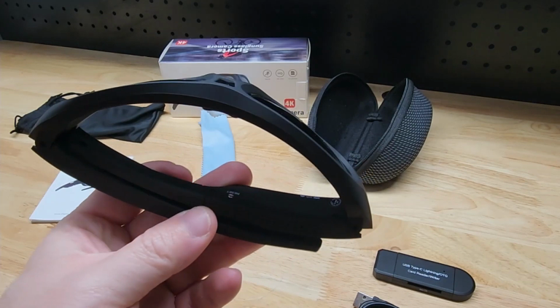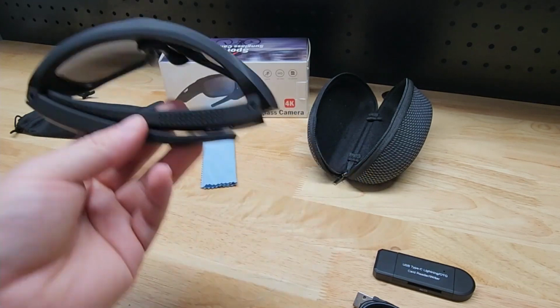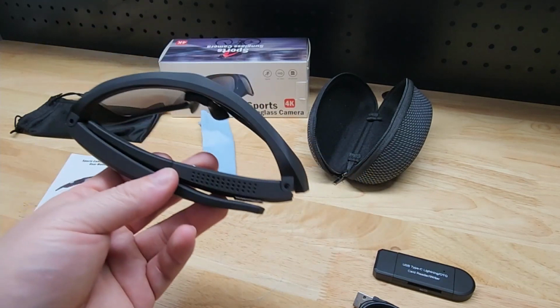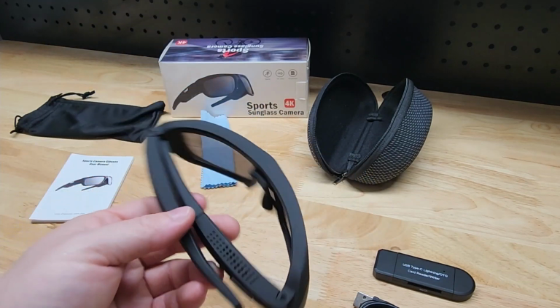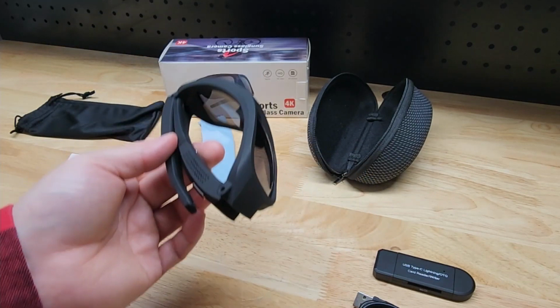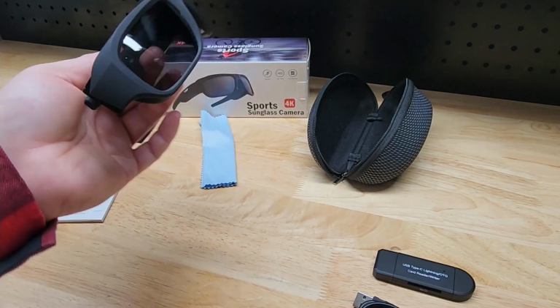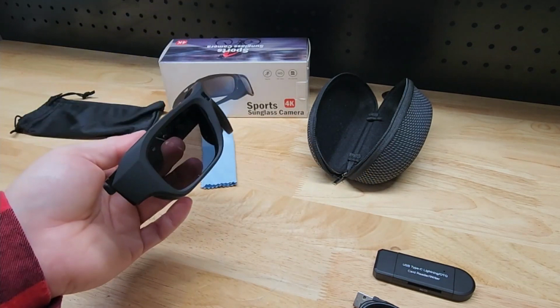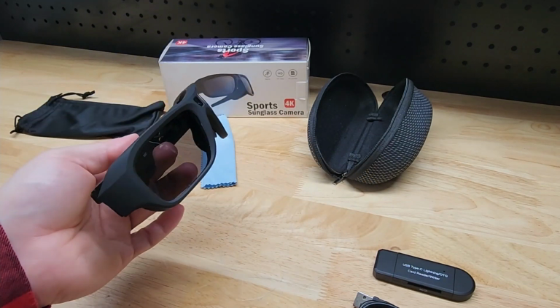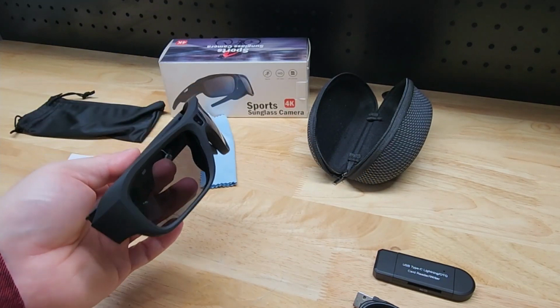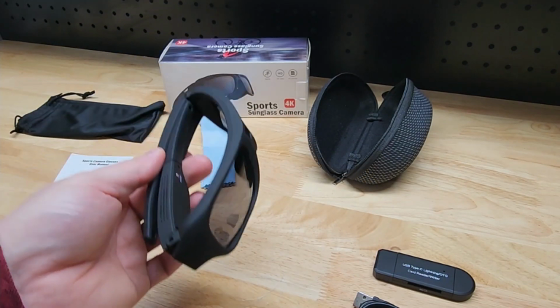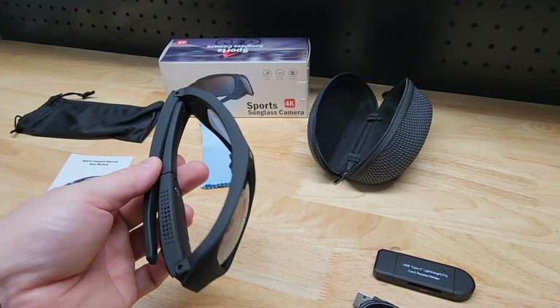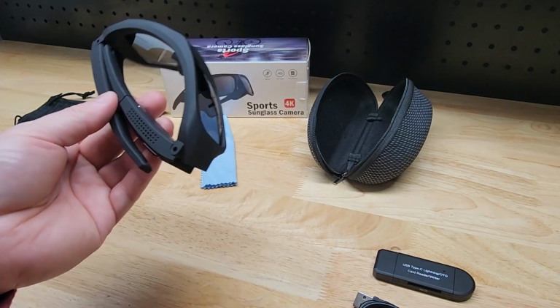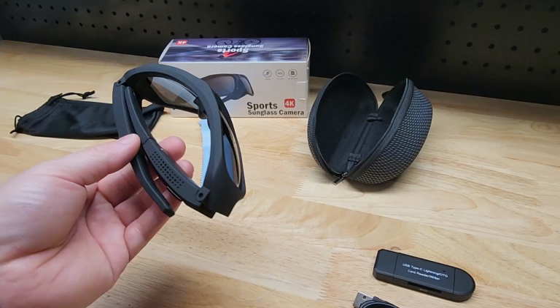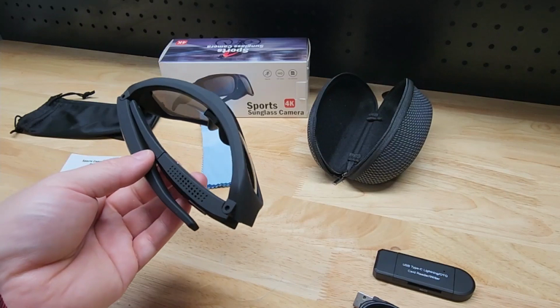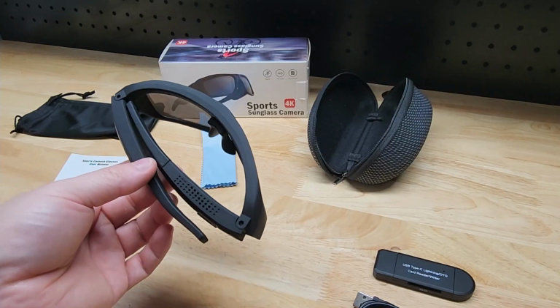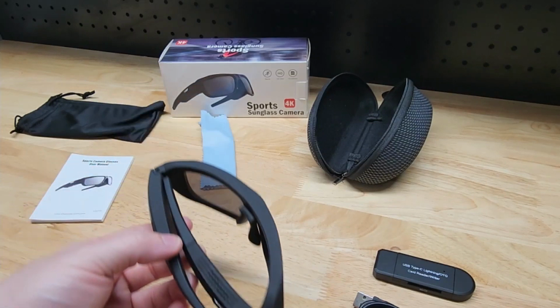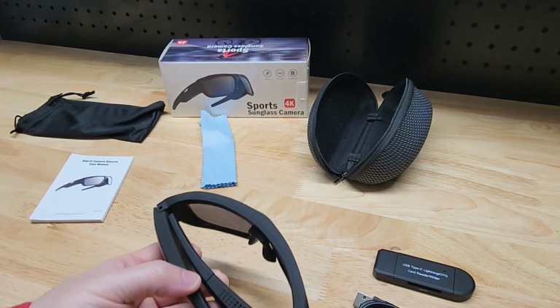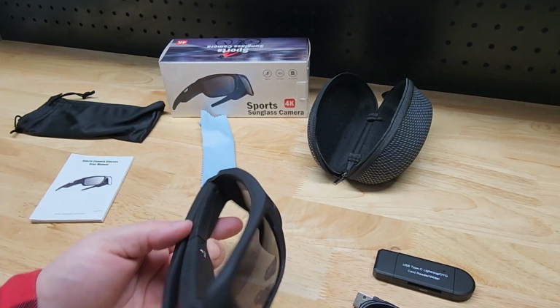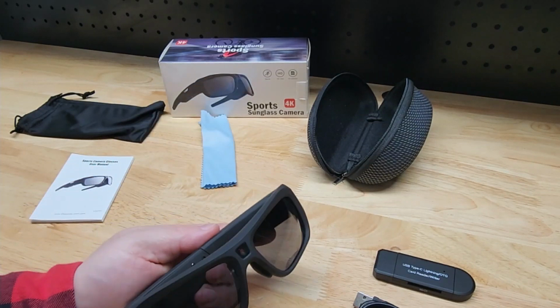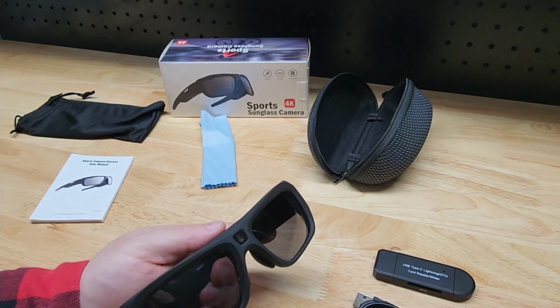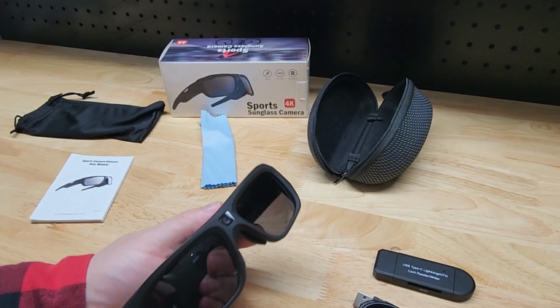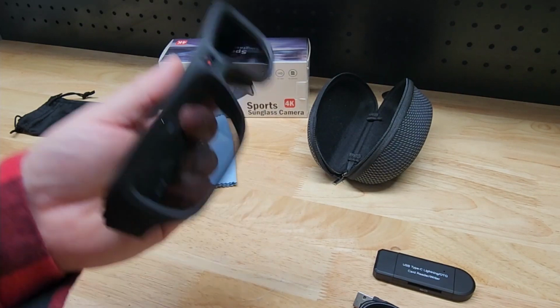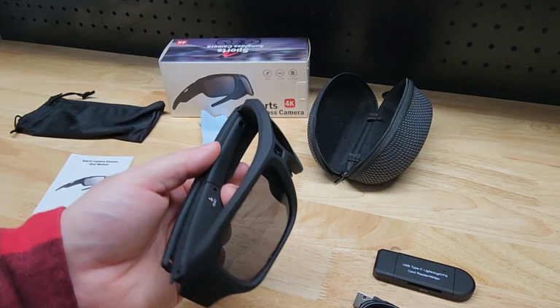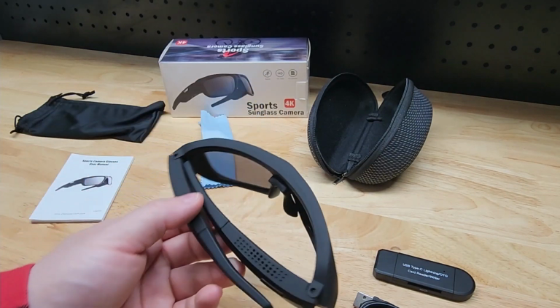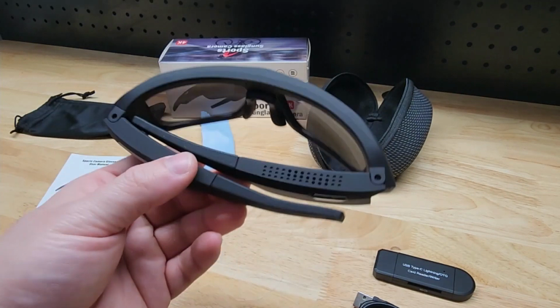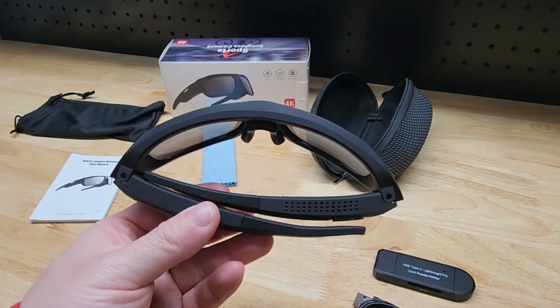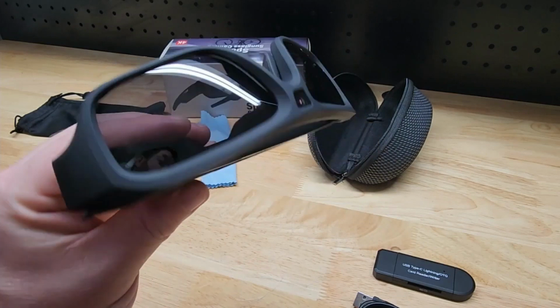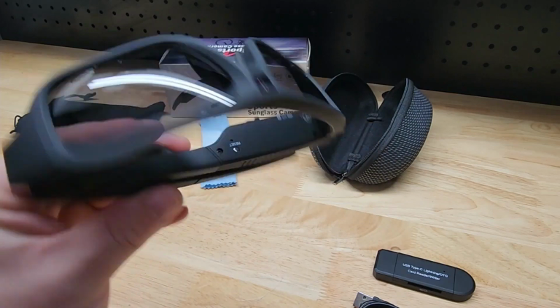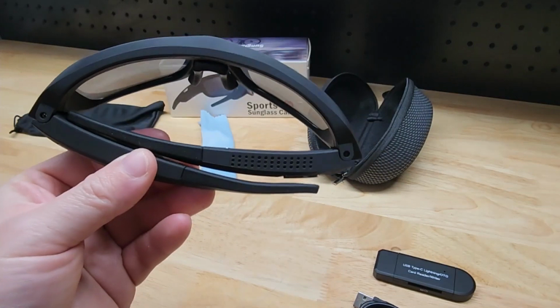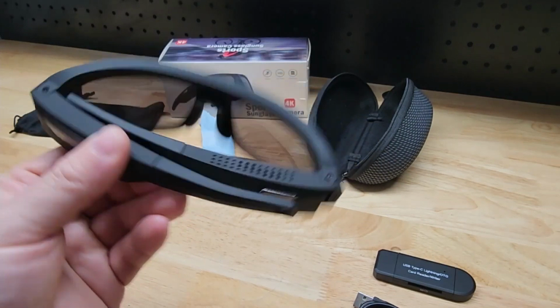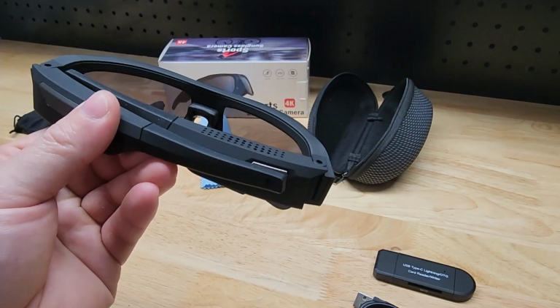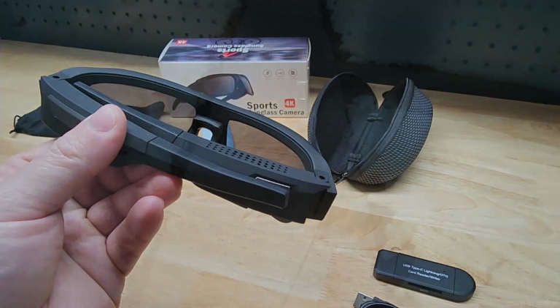So it looks pretty cool, but how's the video quality? That's probably the most important part. Thanks for watching and stay tuned for some clips directly from the glasses.